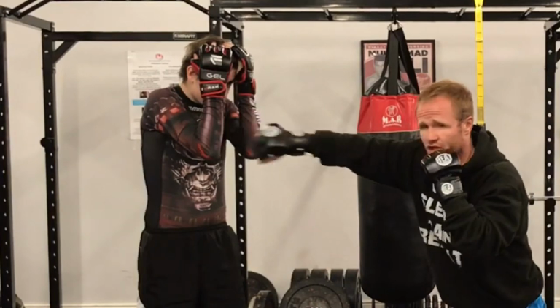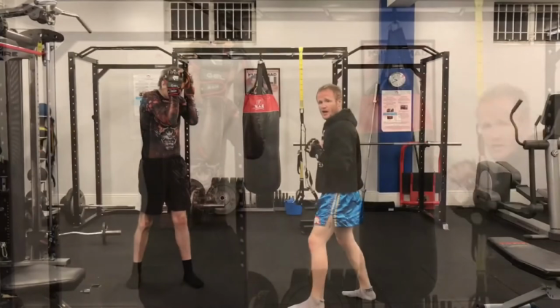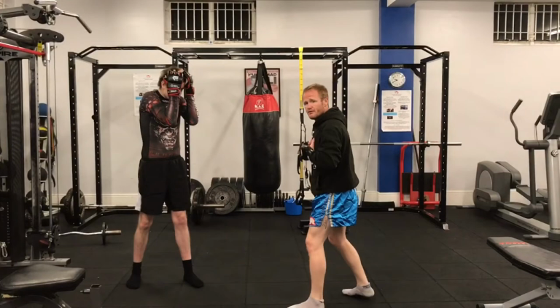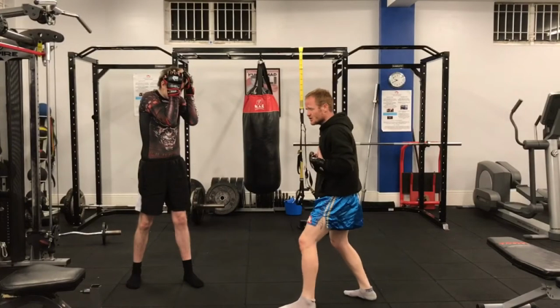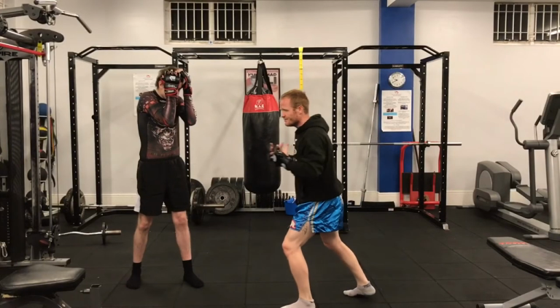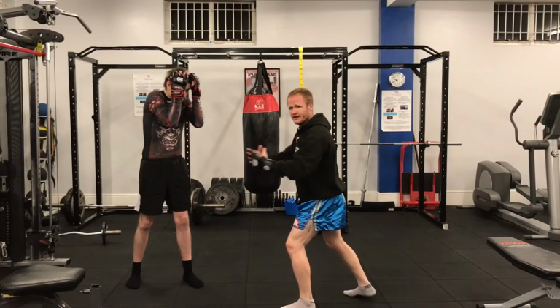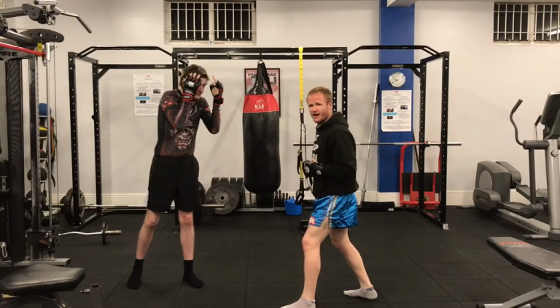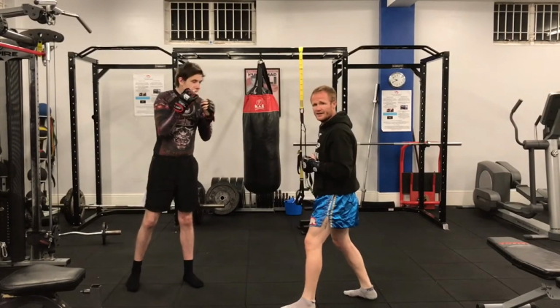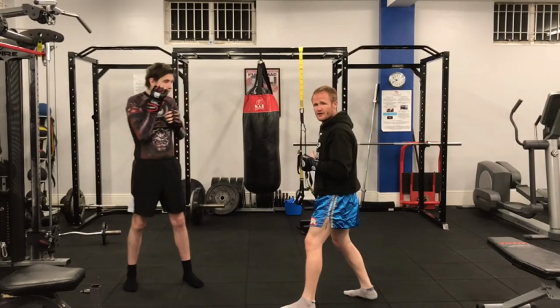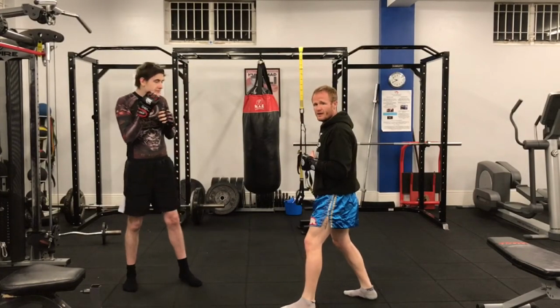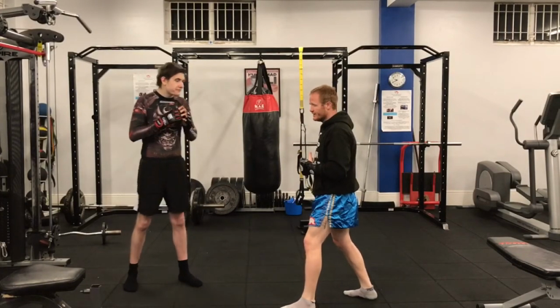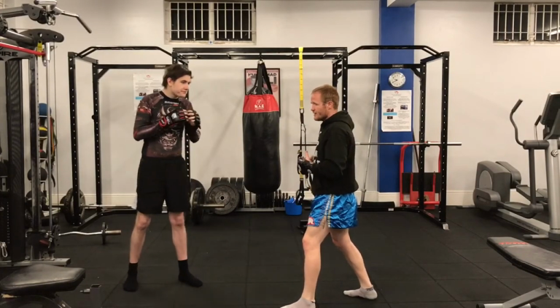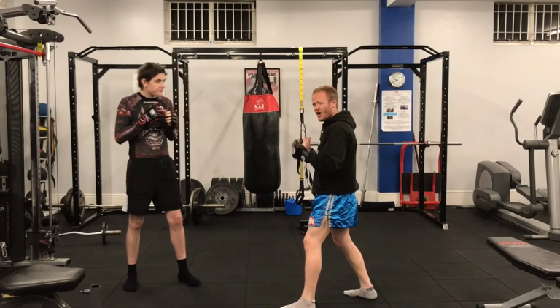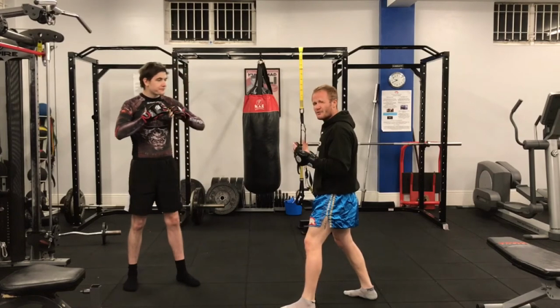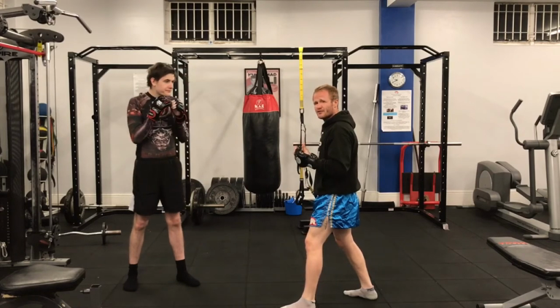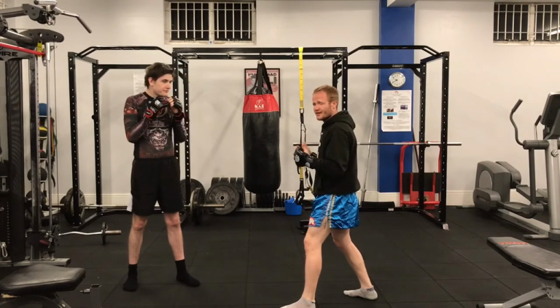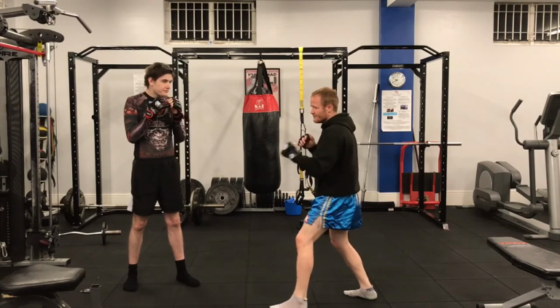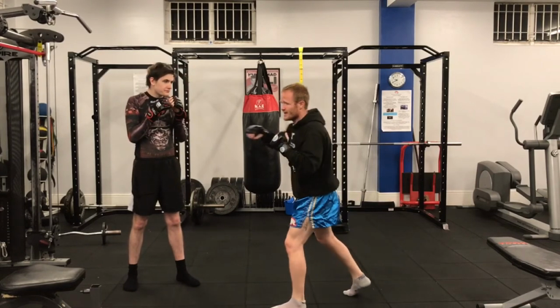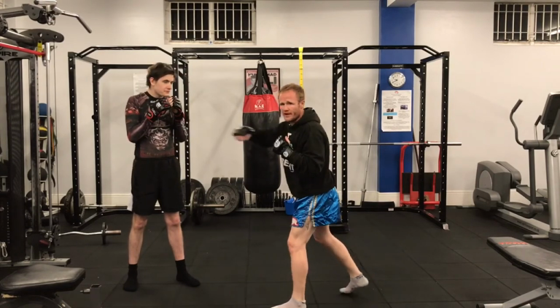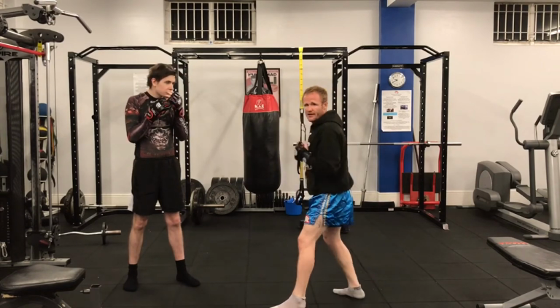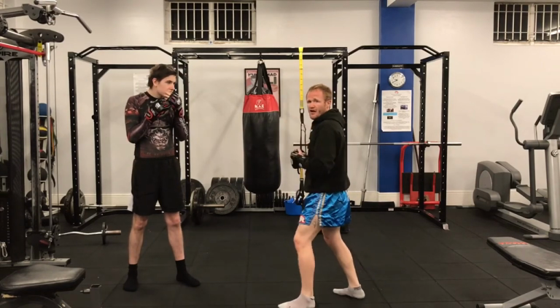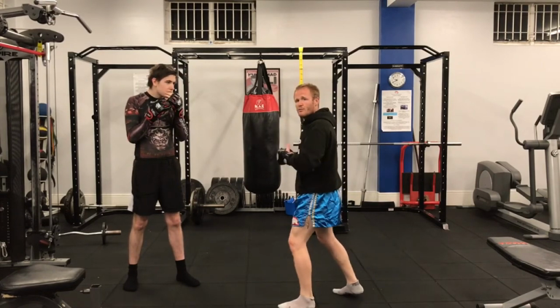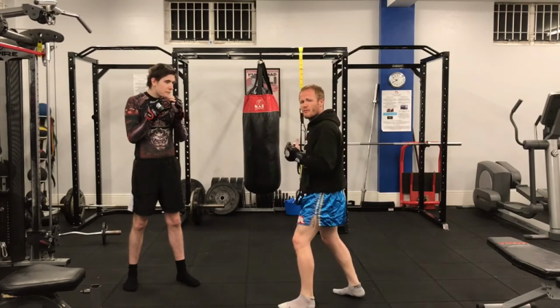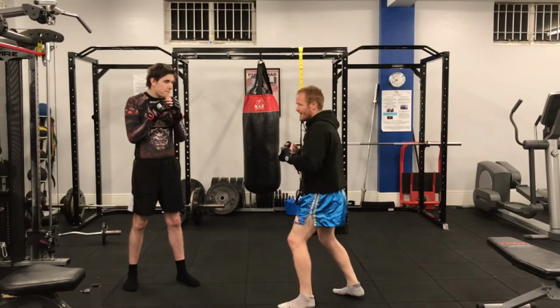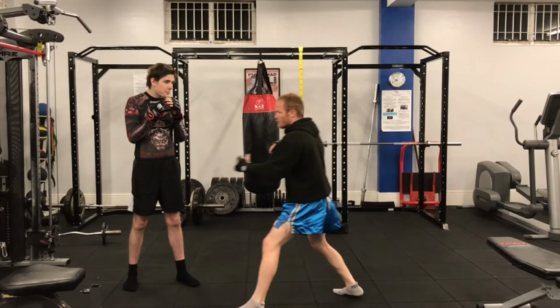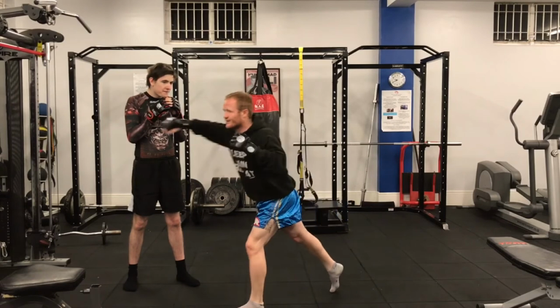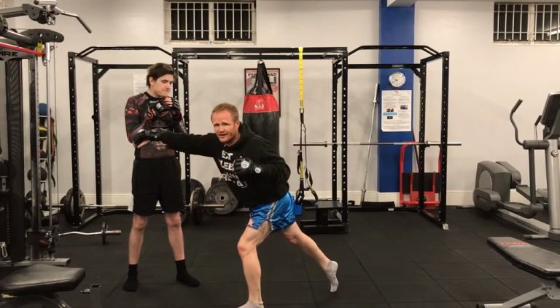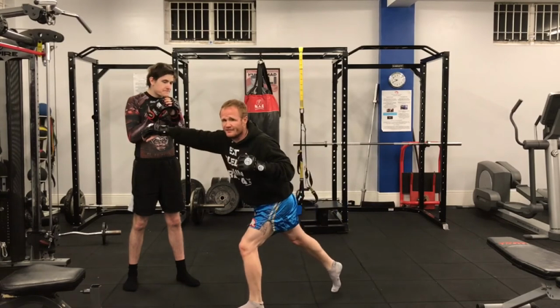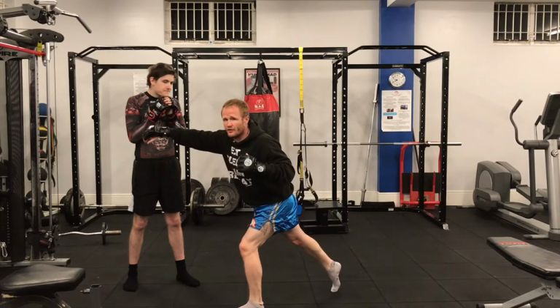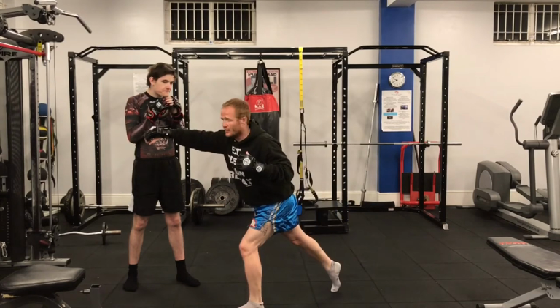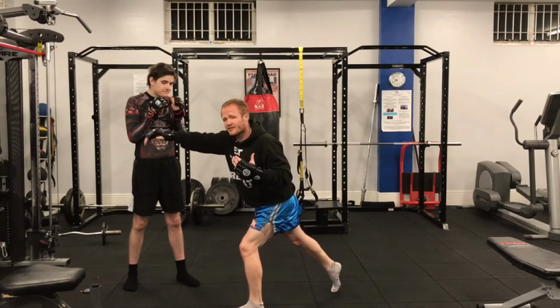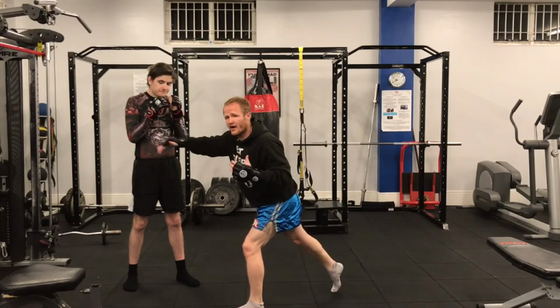I know people say you shouldn't lean forward in a fight when you throw punches, but you can't help it to a certain extent to lean forward a little bit. I think what people mean by that is they don't want you to exaggerate the lean forward — like that's too far.